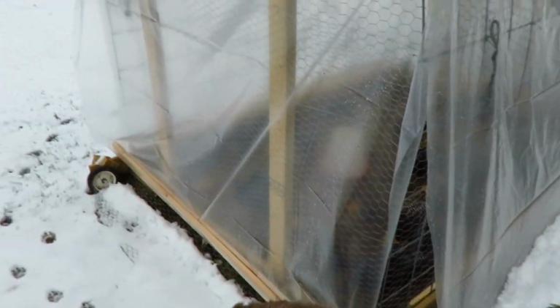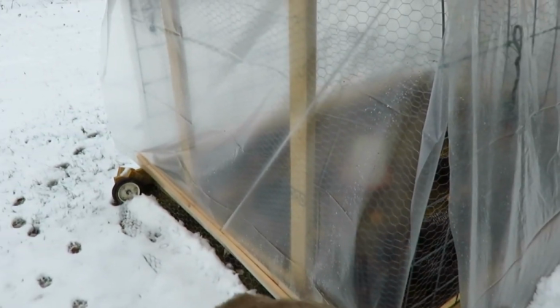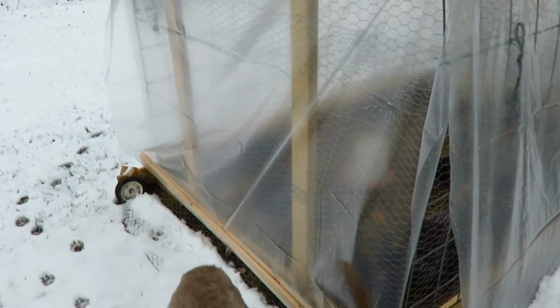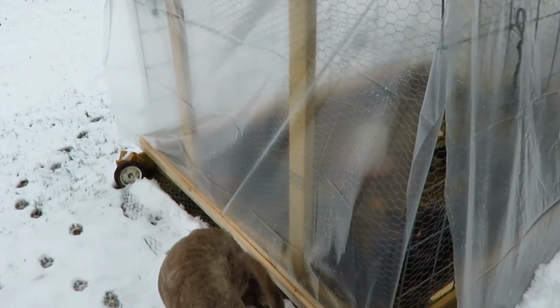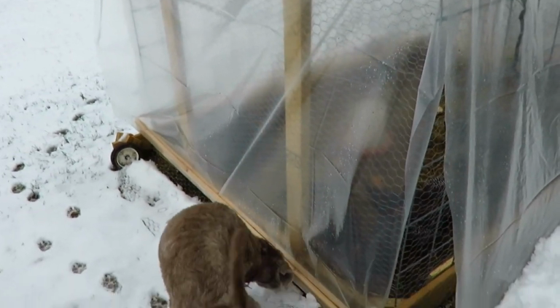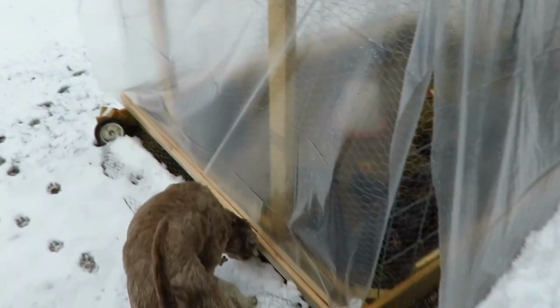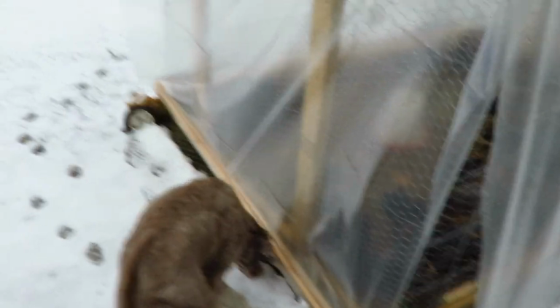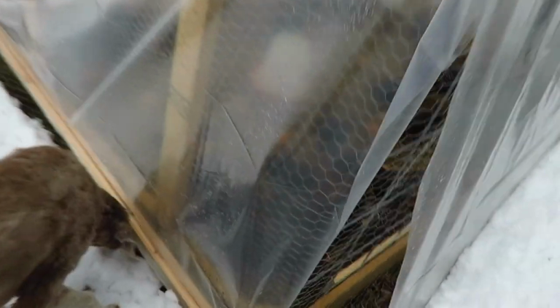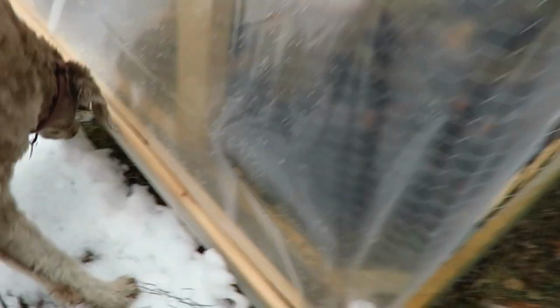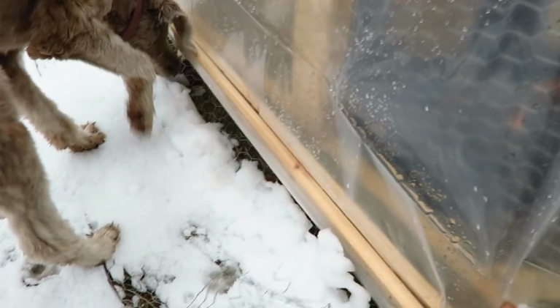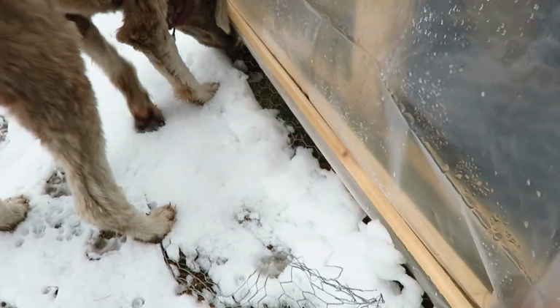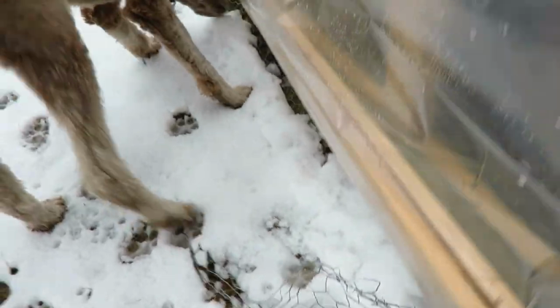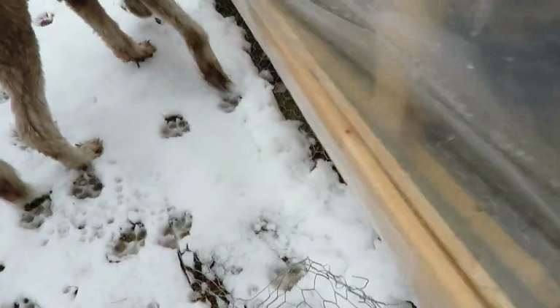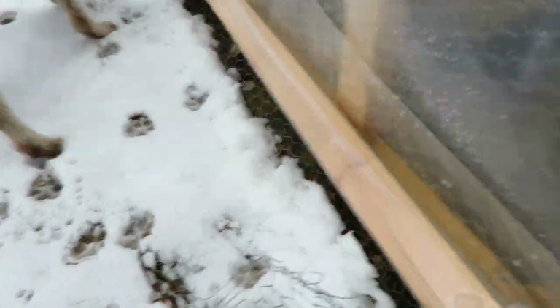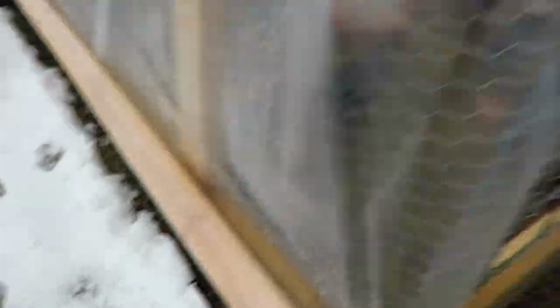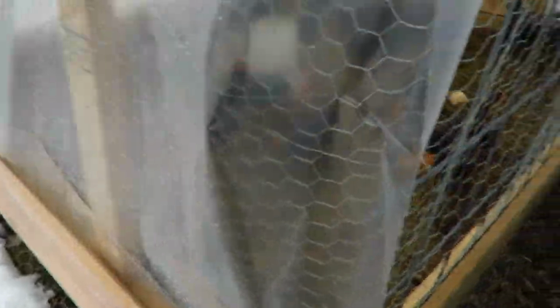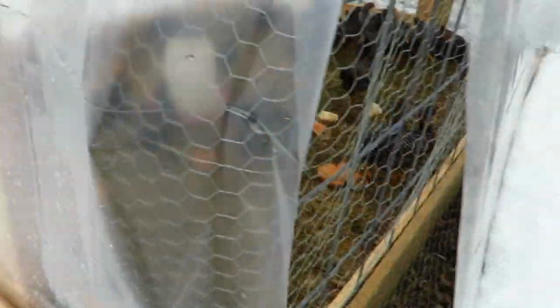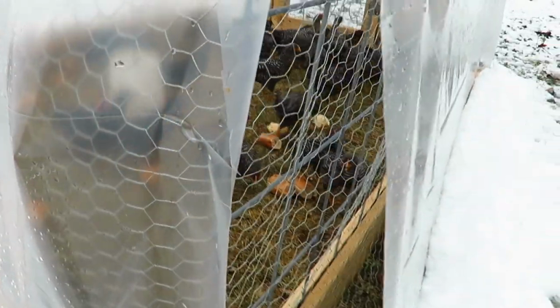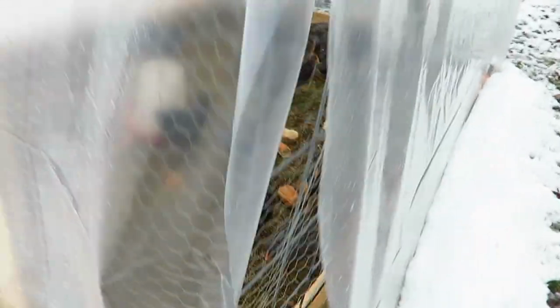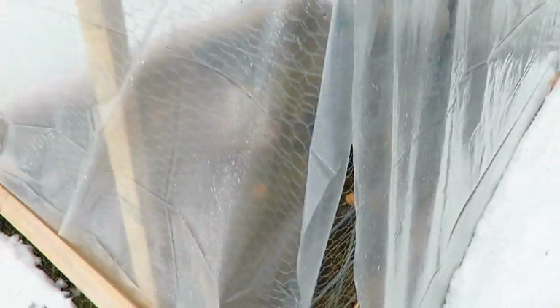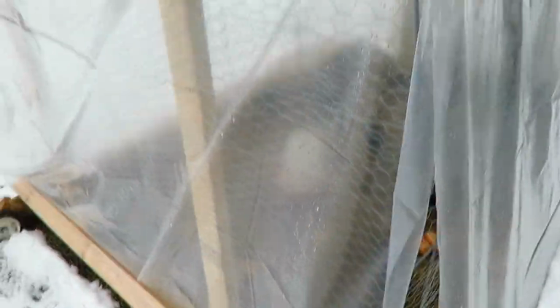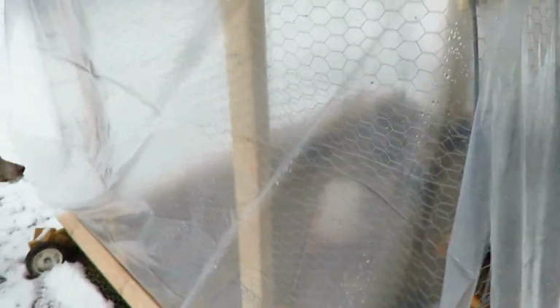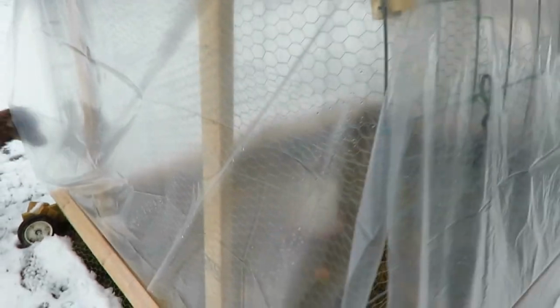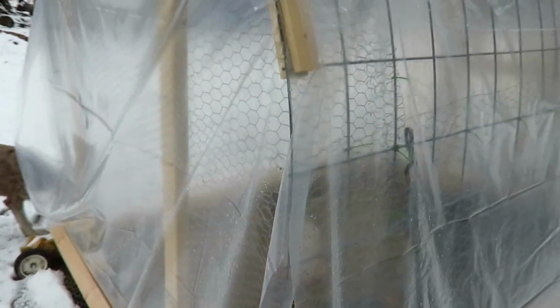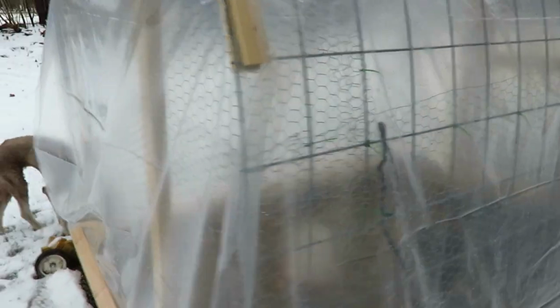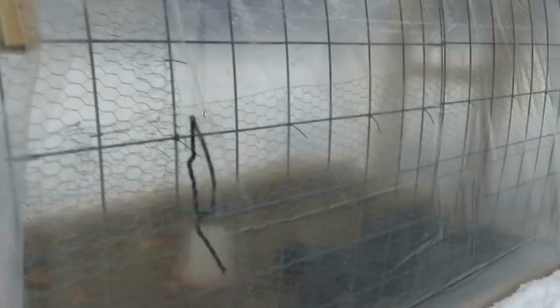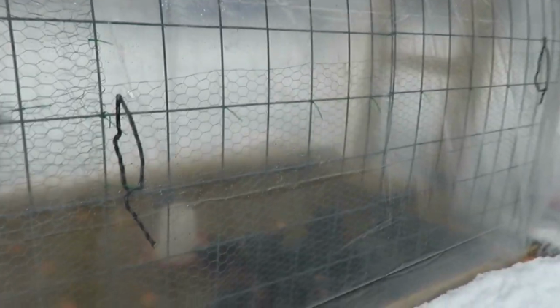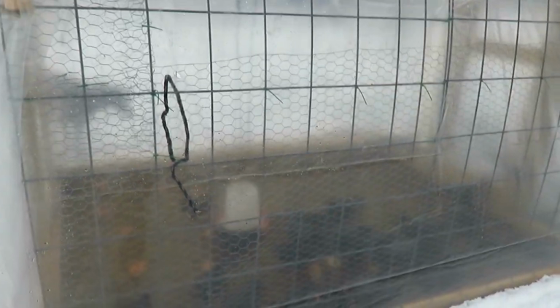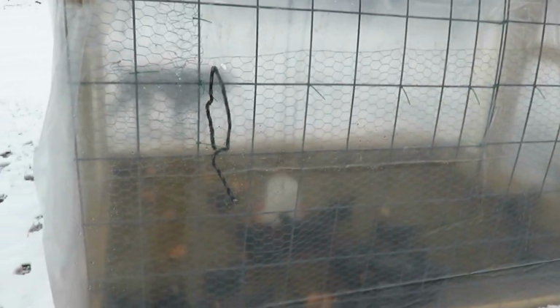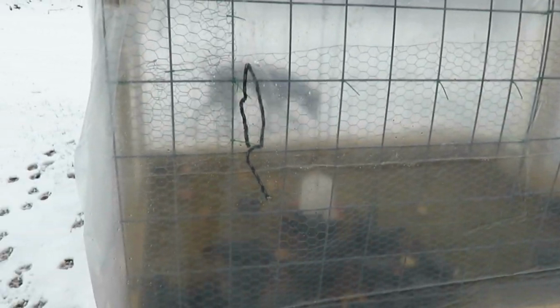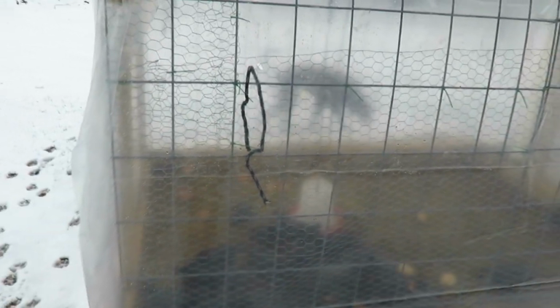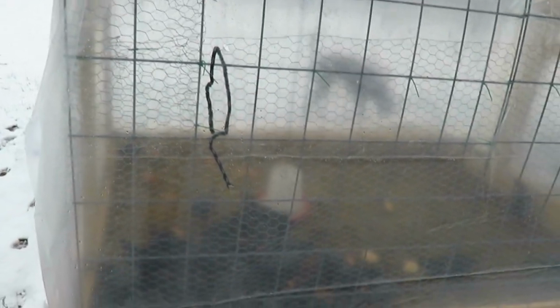In the back it's the same way — I can just roll it up and open up the tractor for the chickens. We live in northern New Hampshire, so we don't have to worry about it getting 100 degrees very often.